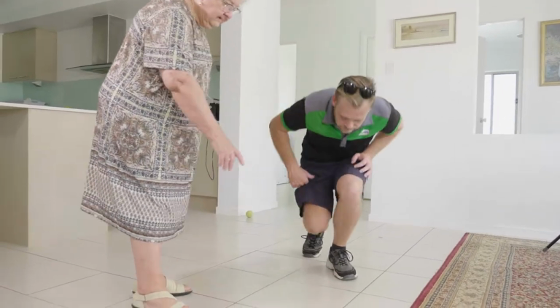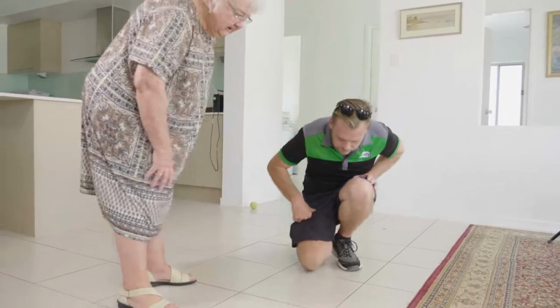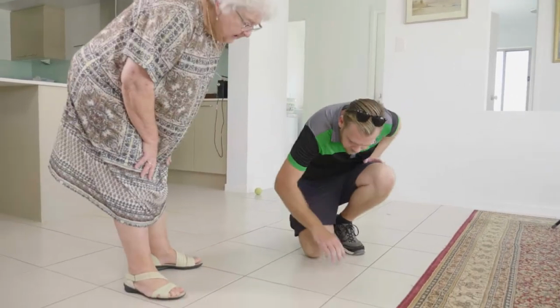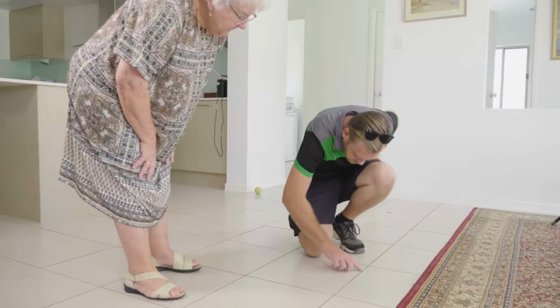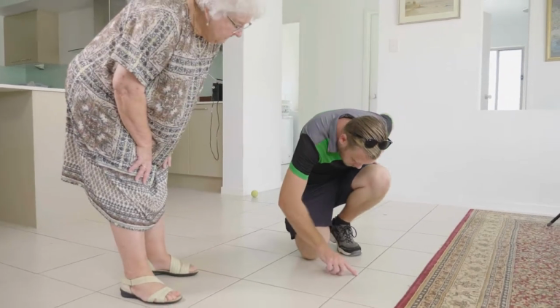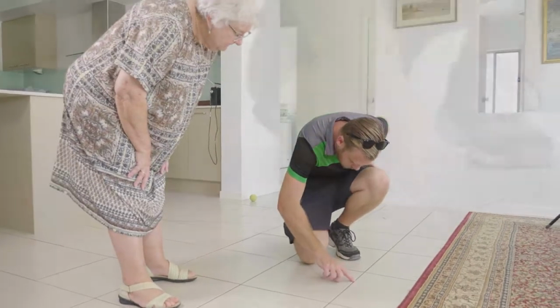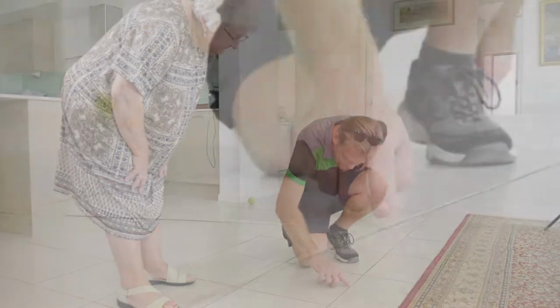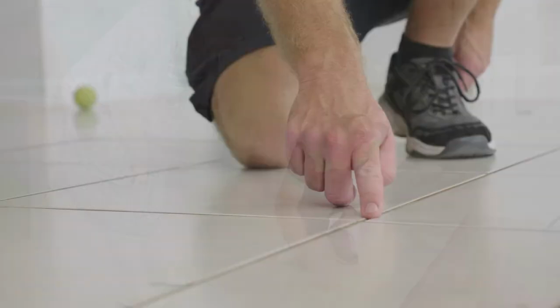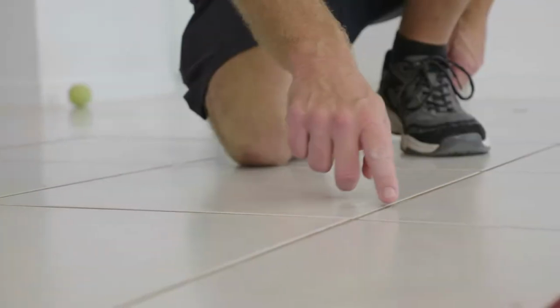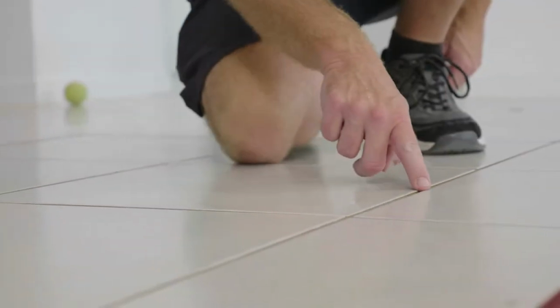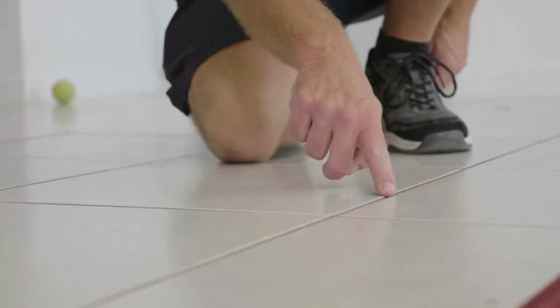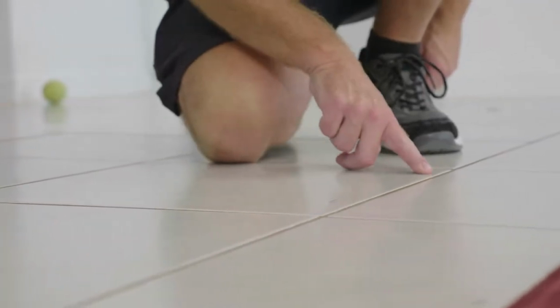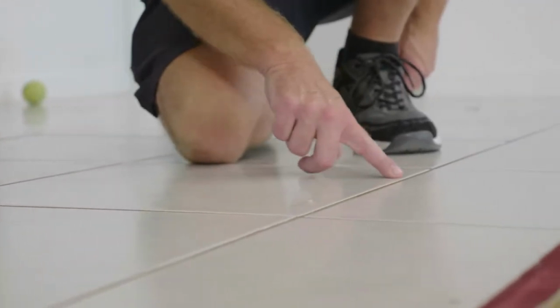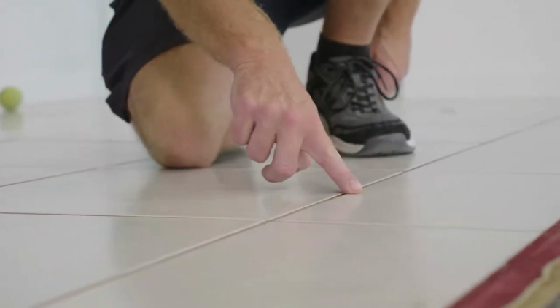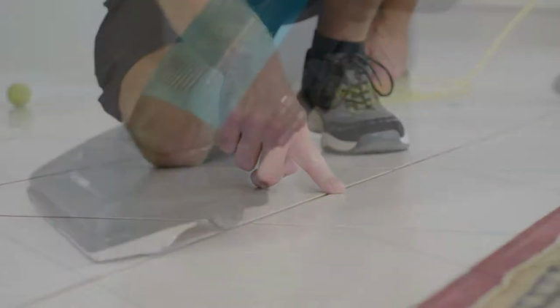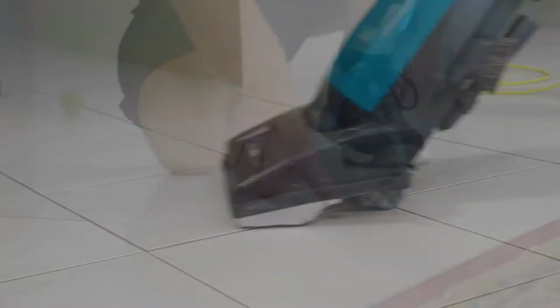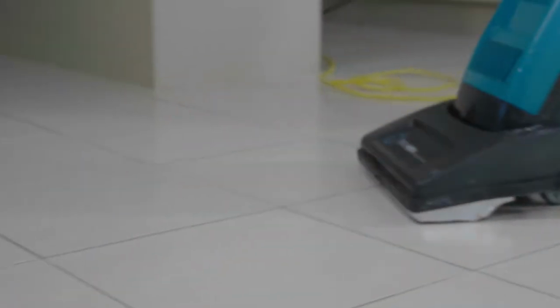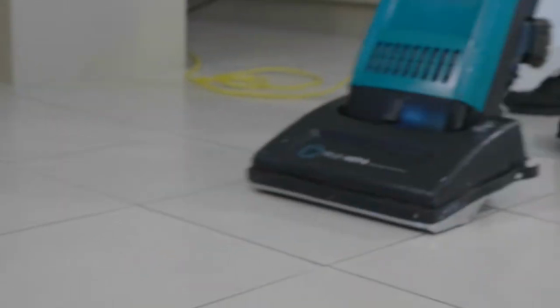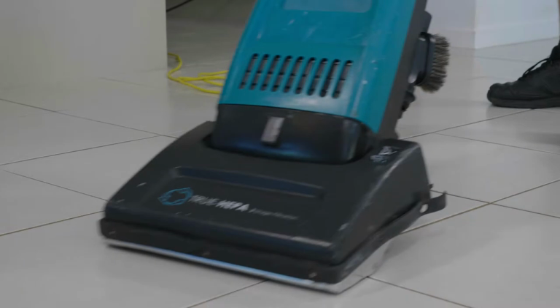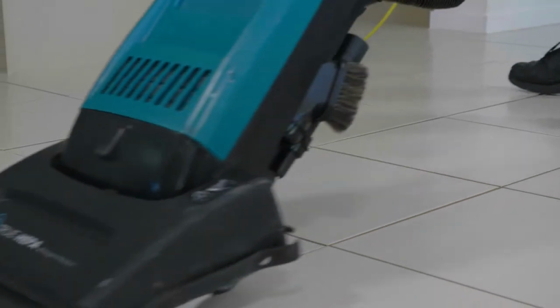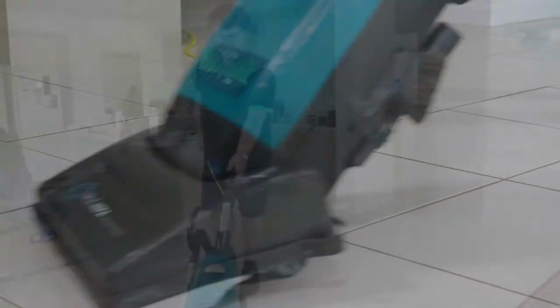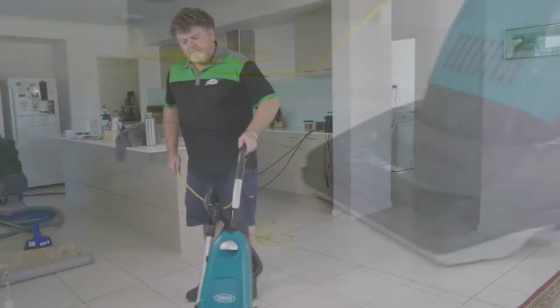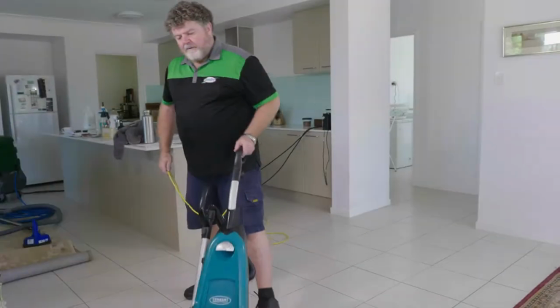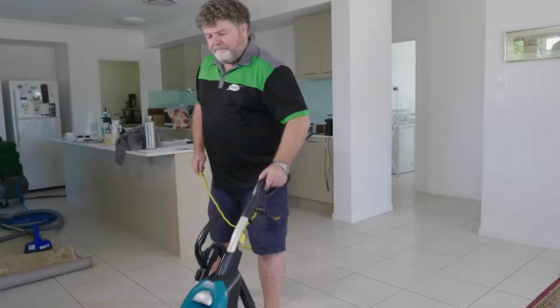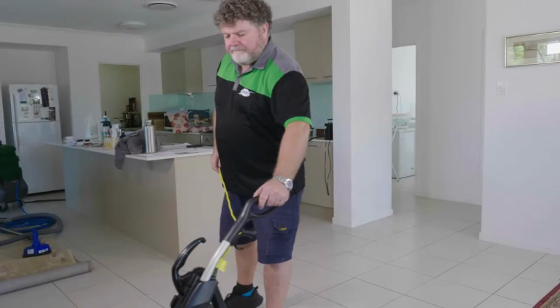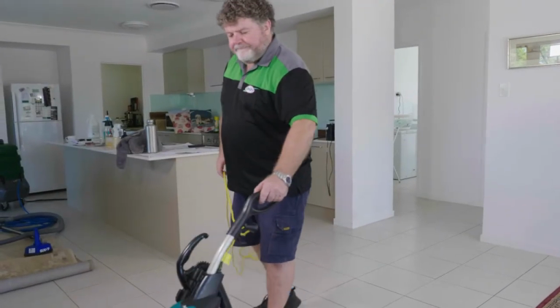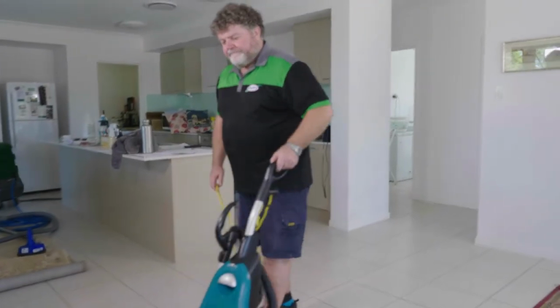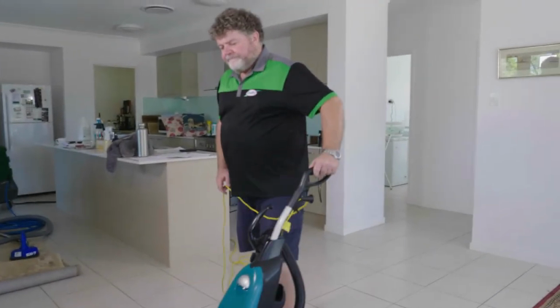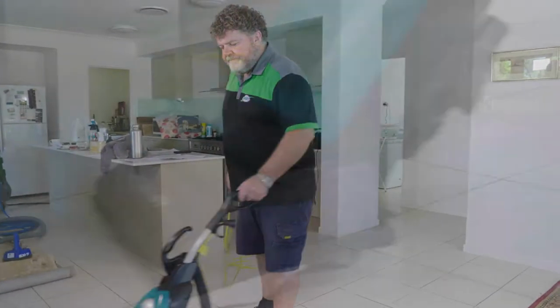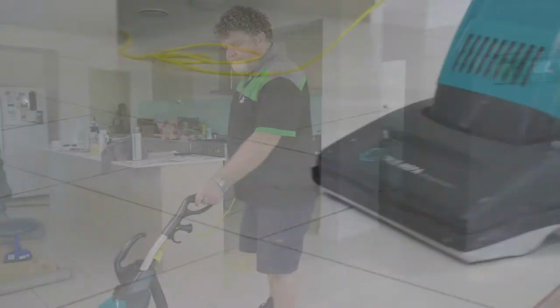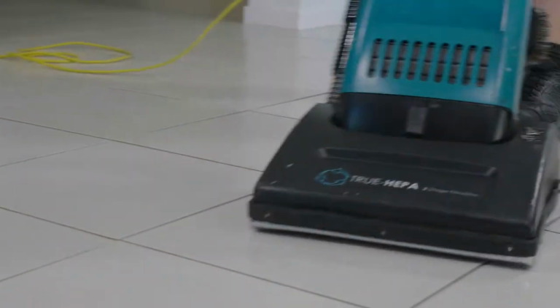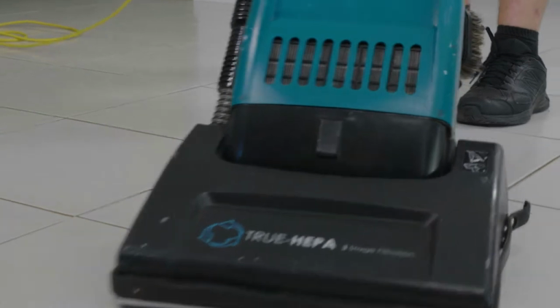Preparation is key when we're cleaning tiles. We take the time to dry vacuum all the surfaces. We ask you to move any small items and anything valuable out of harm's way. If there are any electricals you'd like moved, we'll ask you to disconnect them.